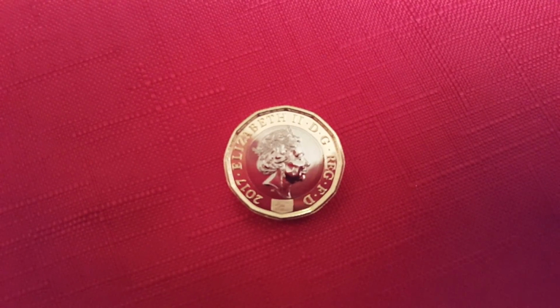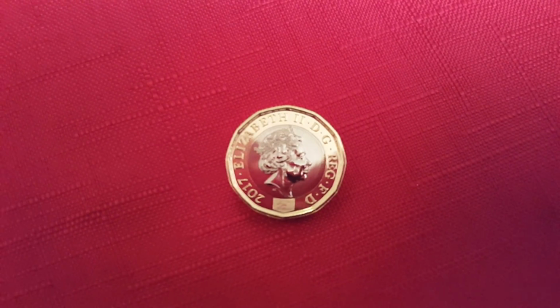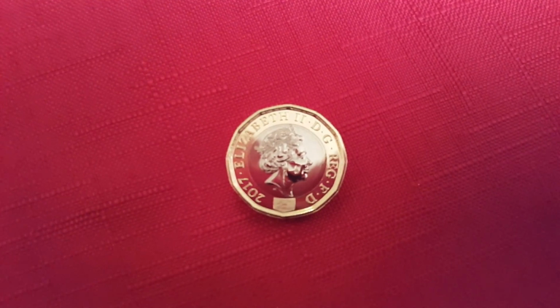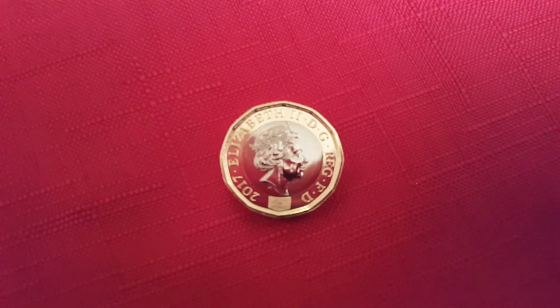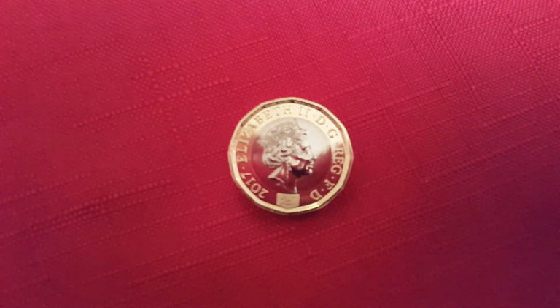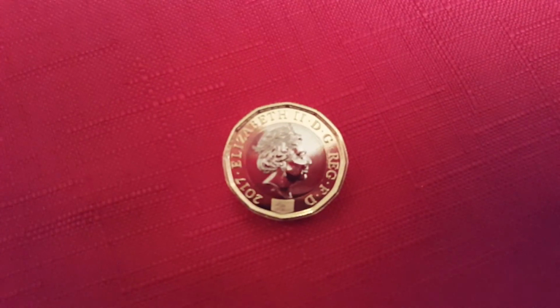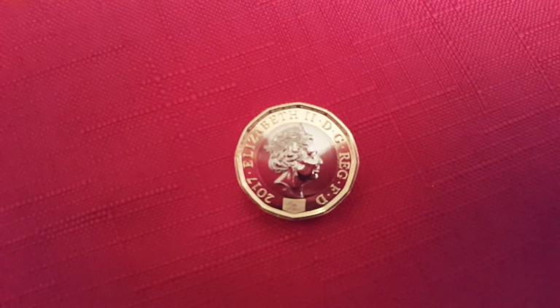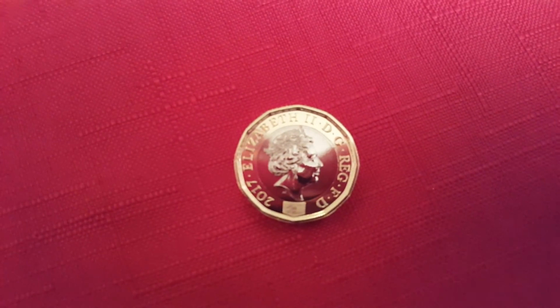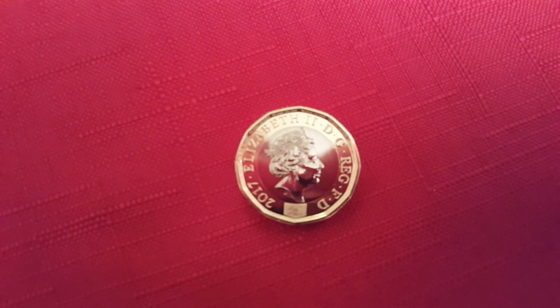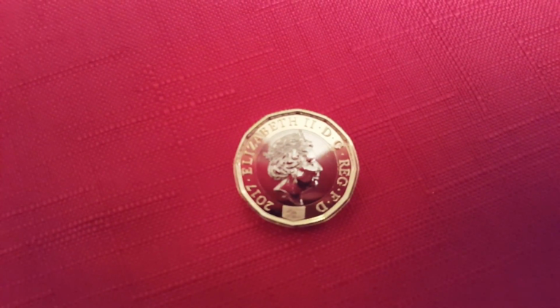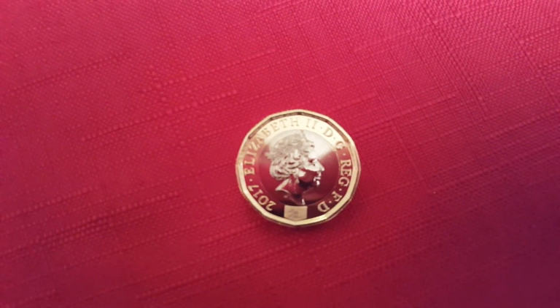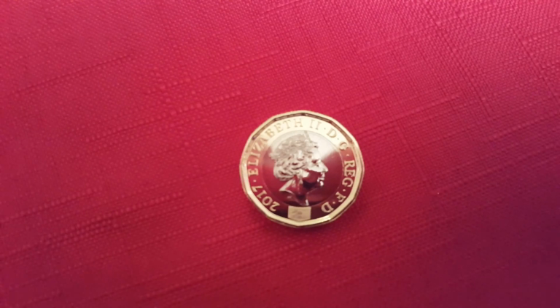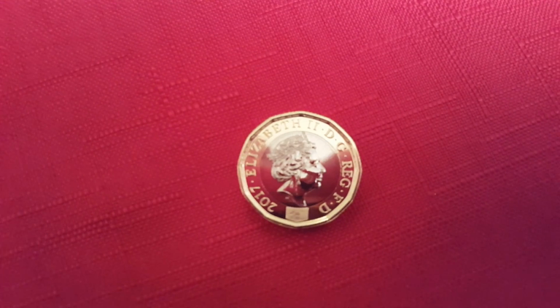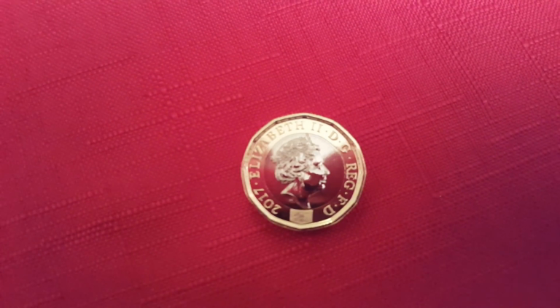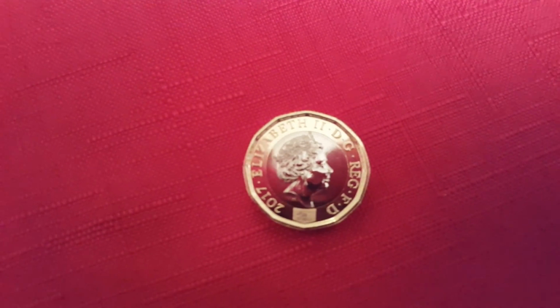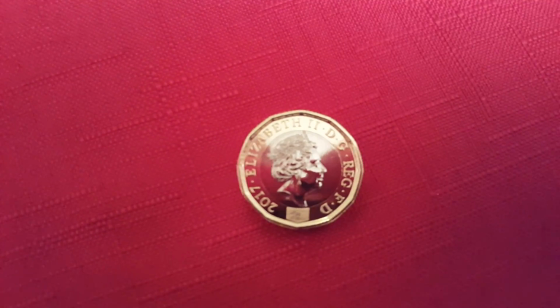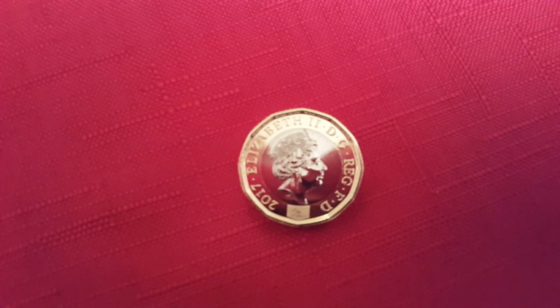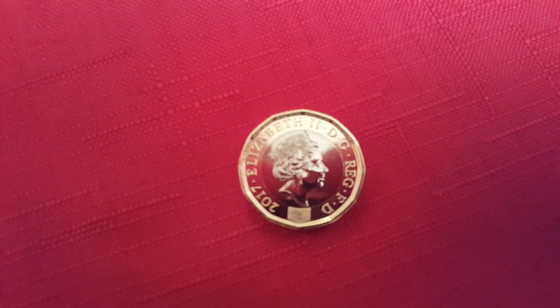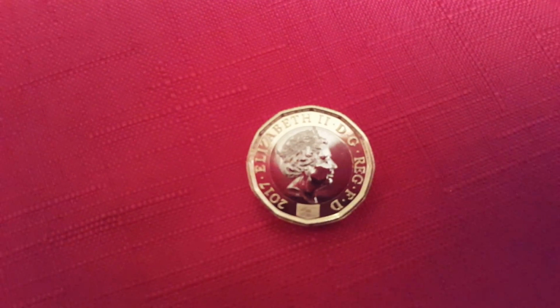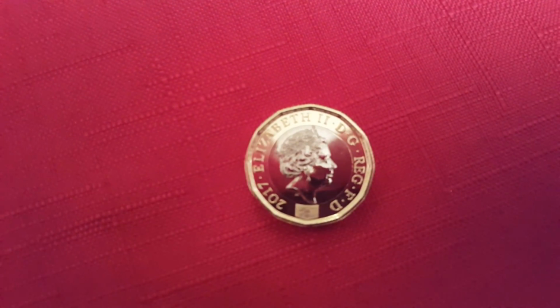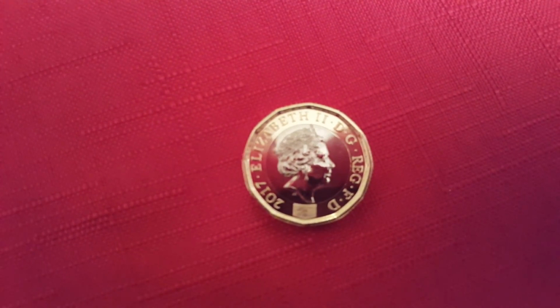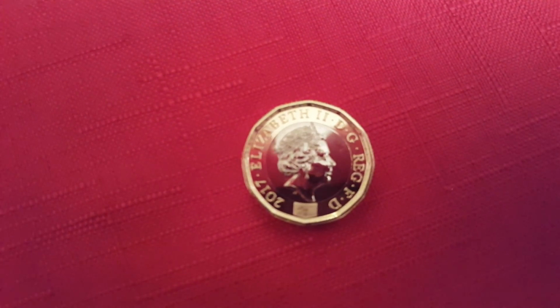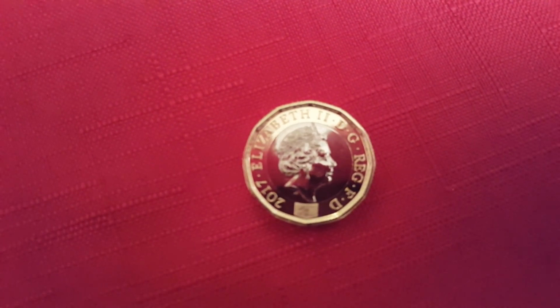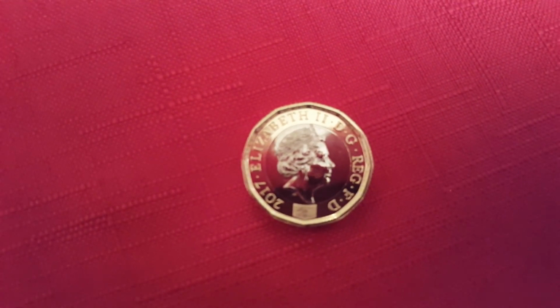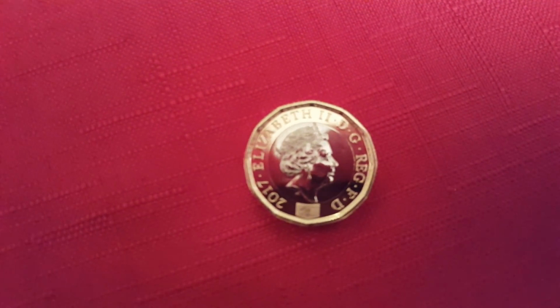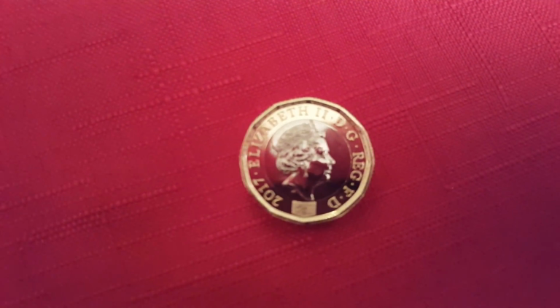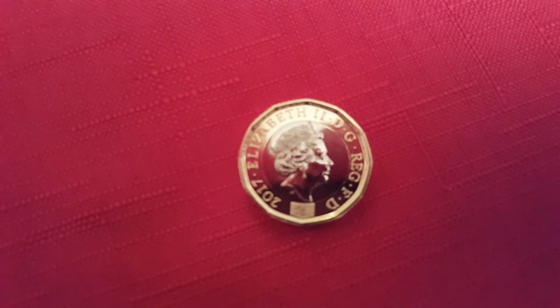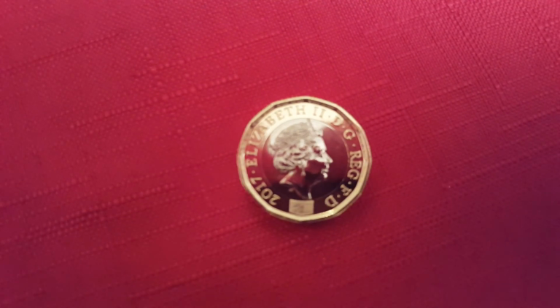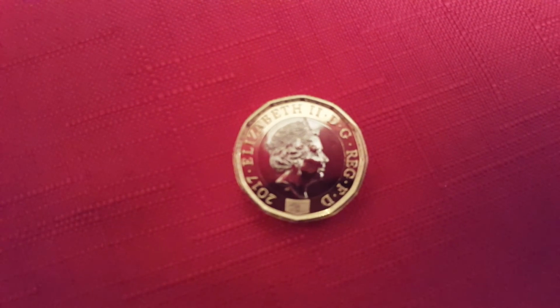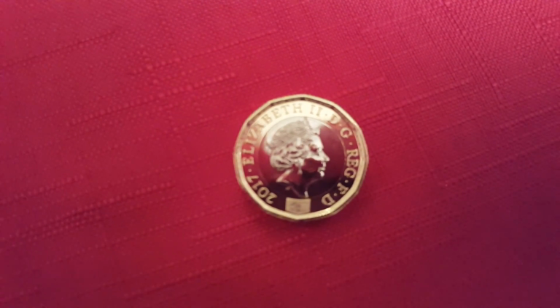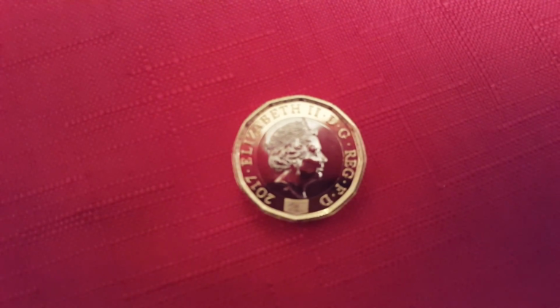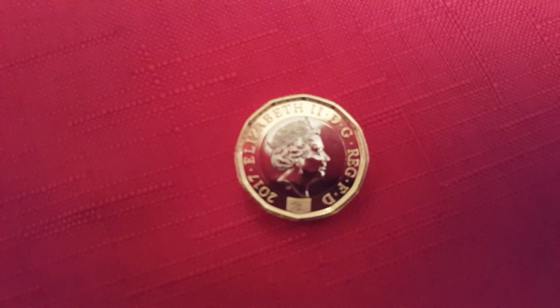Hi, welcome to my video. Today we're going to be looking at the new 2017 one pound coin. This one that's here I actually pressed myself at the Royal Mint in Wales a couple of weeks ago.